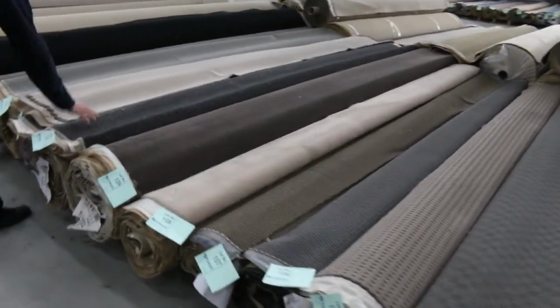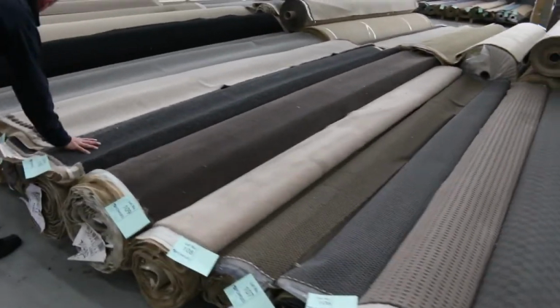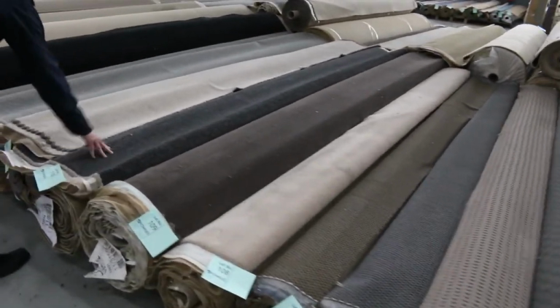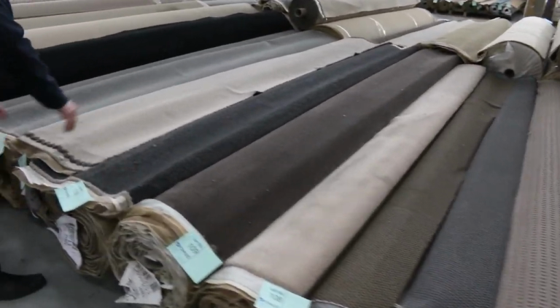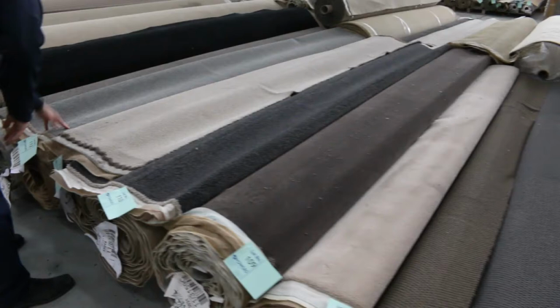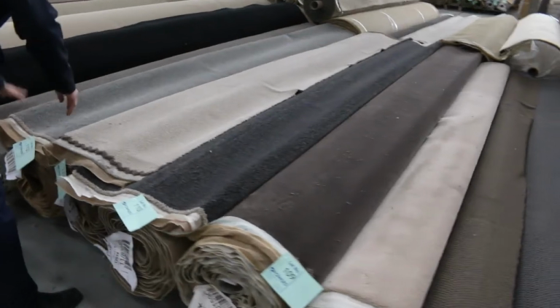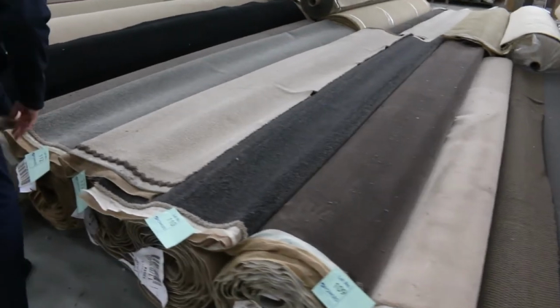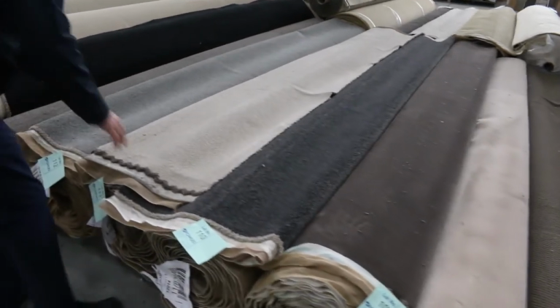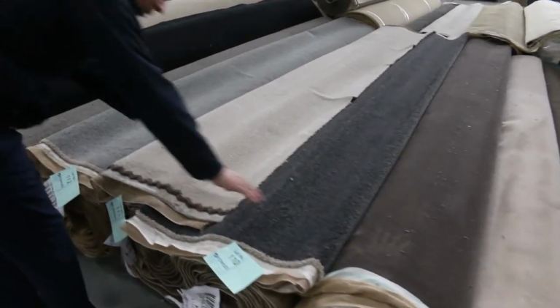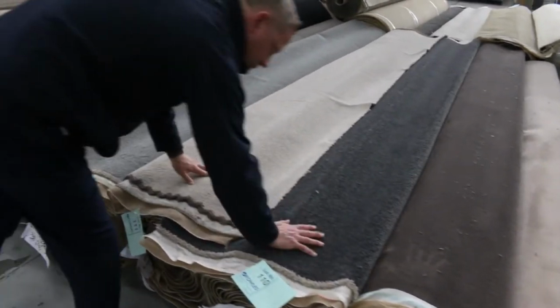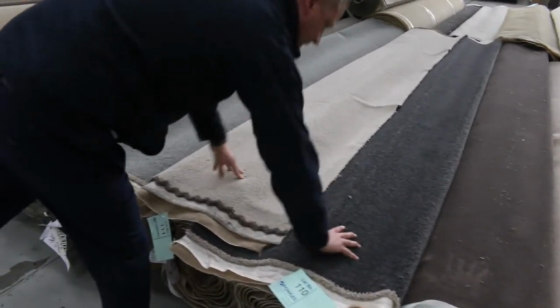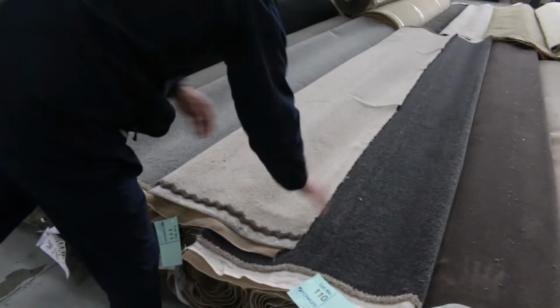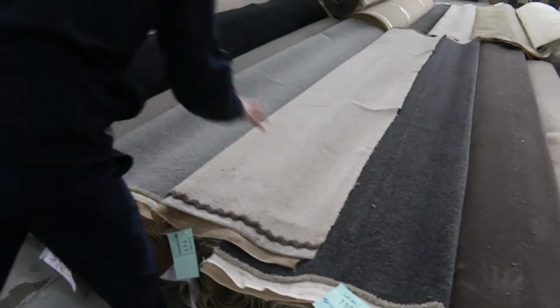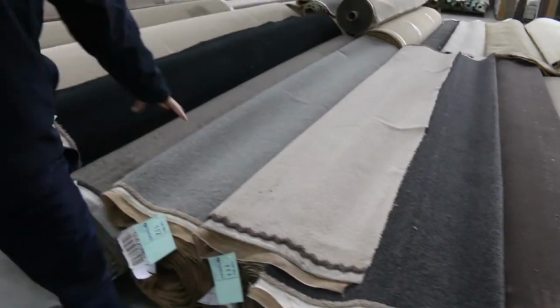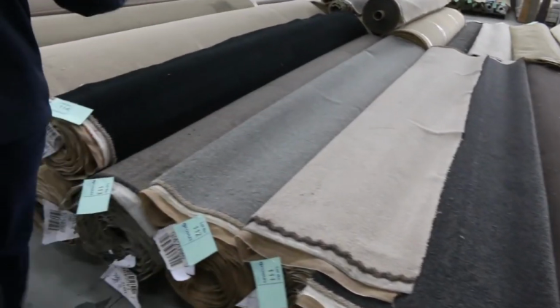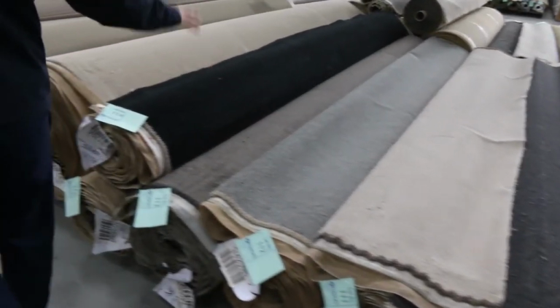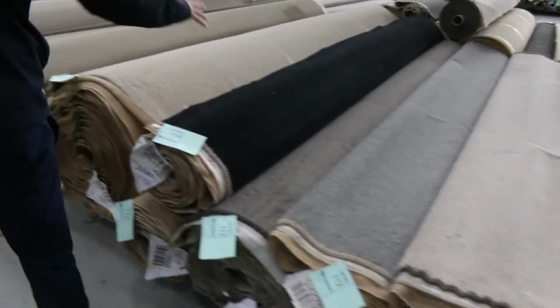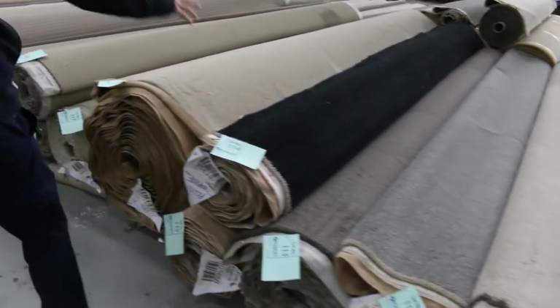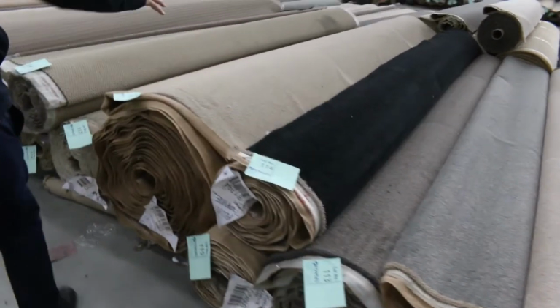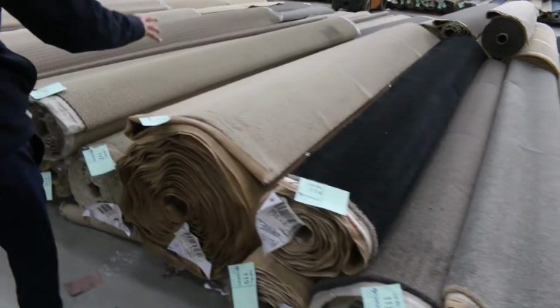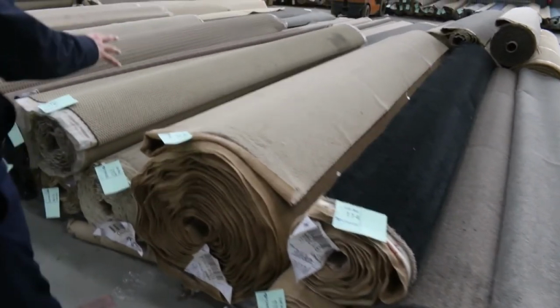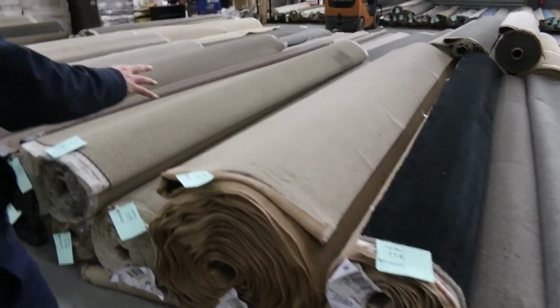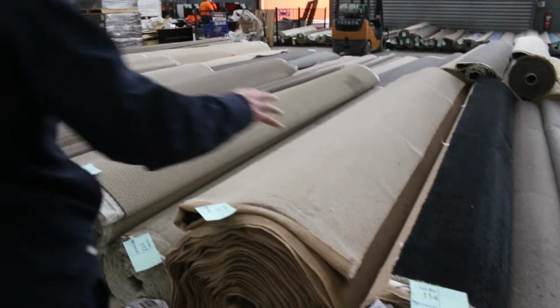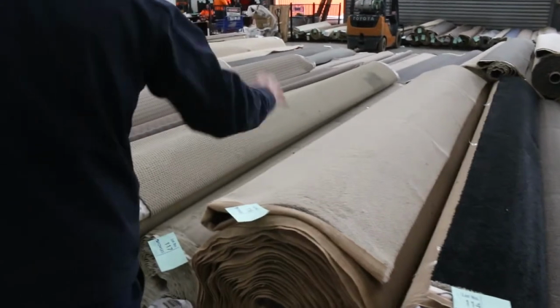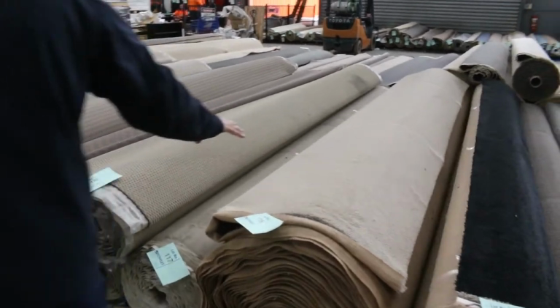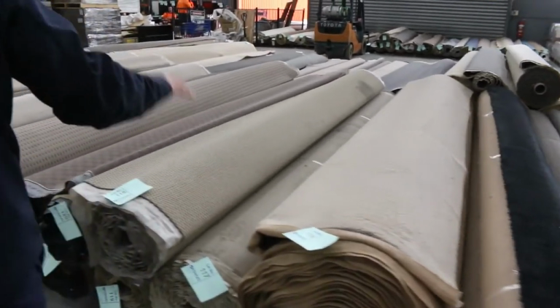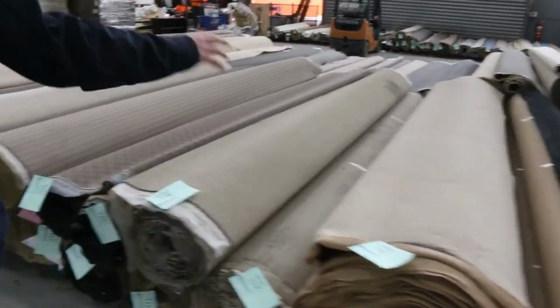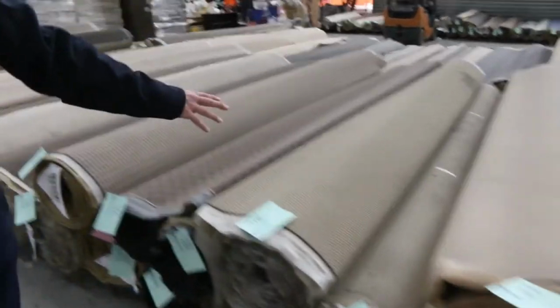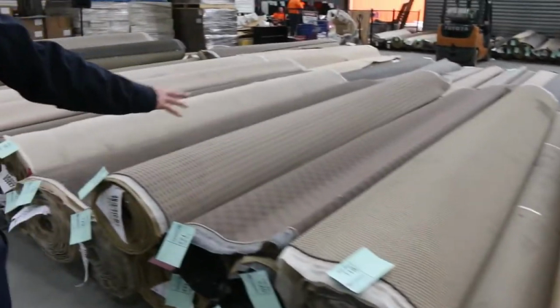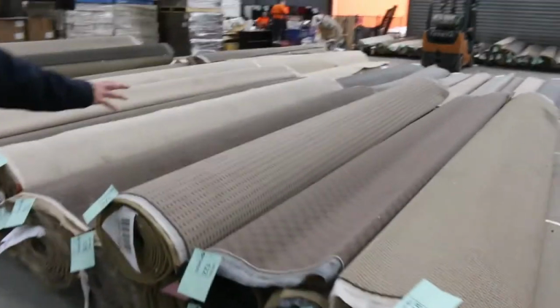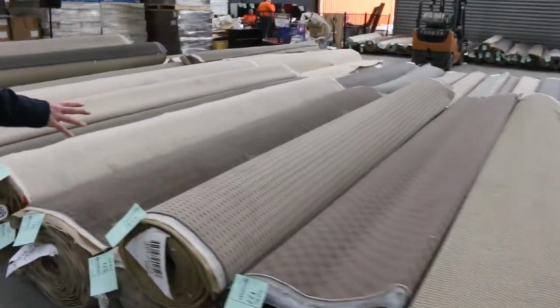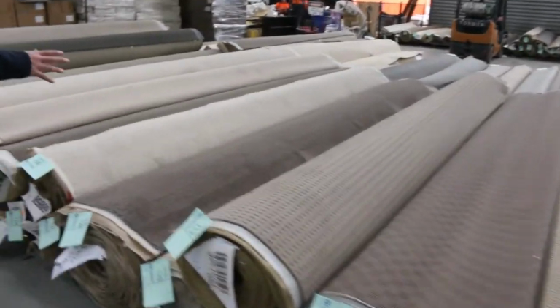Then we've got some really nice stuff up the top here — more Belgian solution dyed nylon in all the good colours and in good sizes as well. So check through lots 110 through to about 116. Nice lots through there.